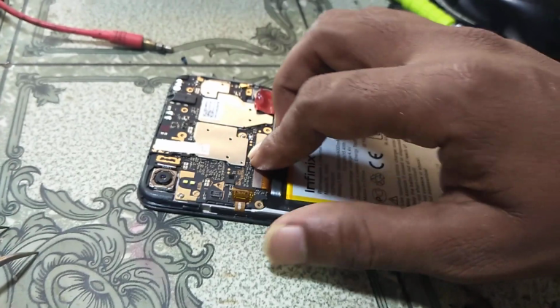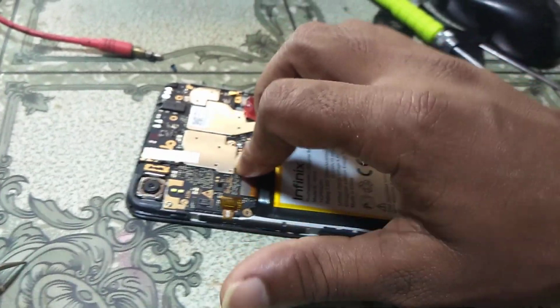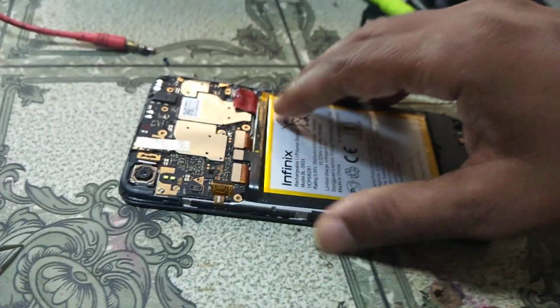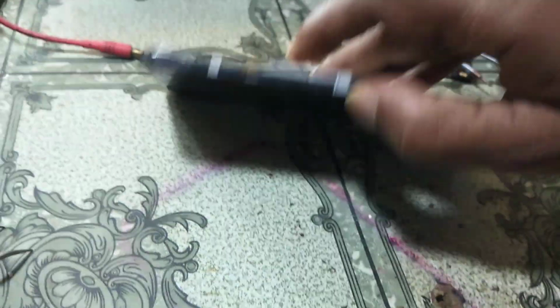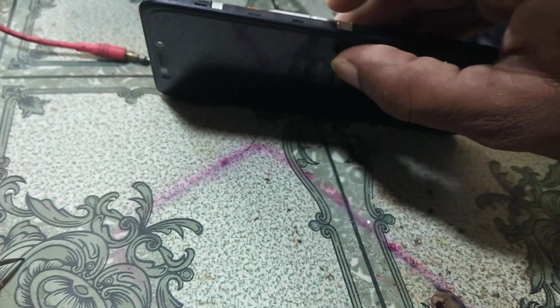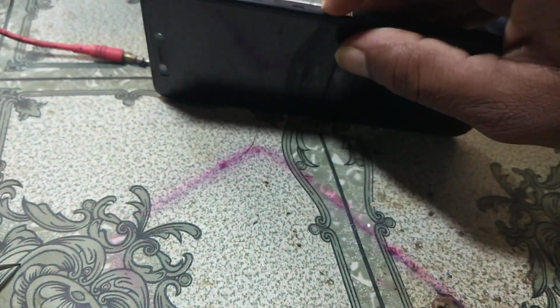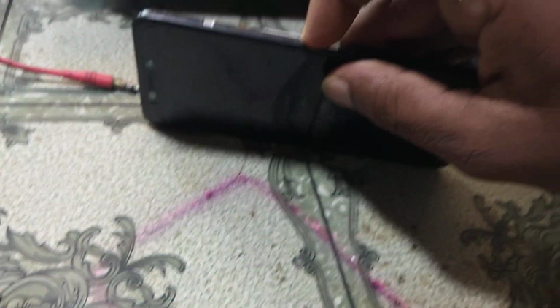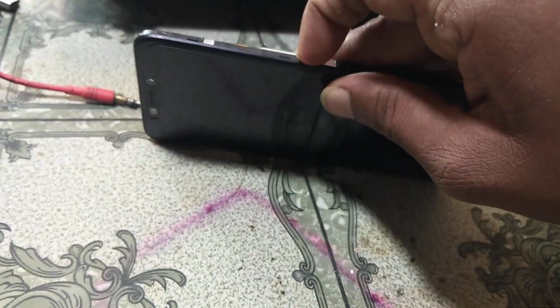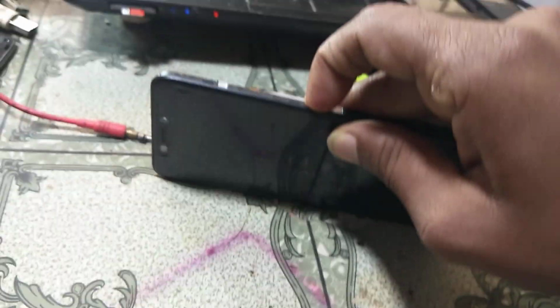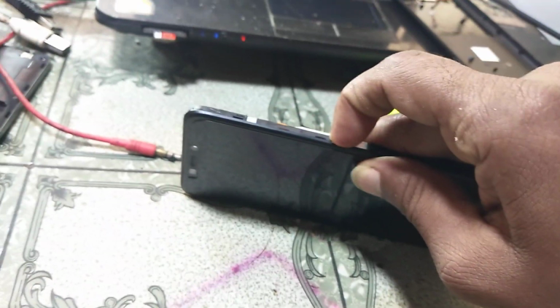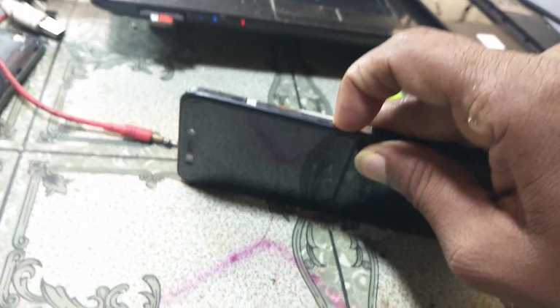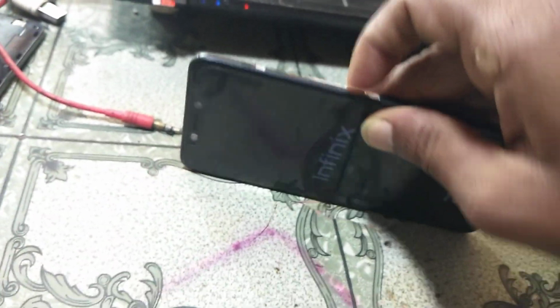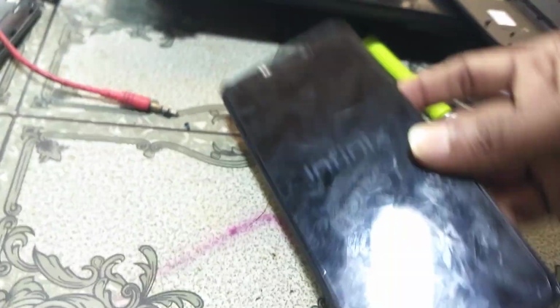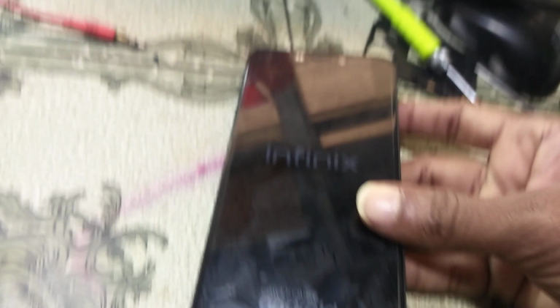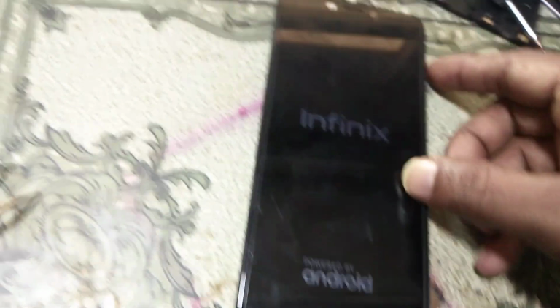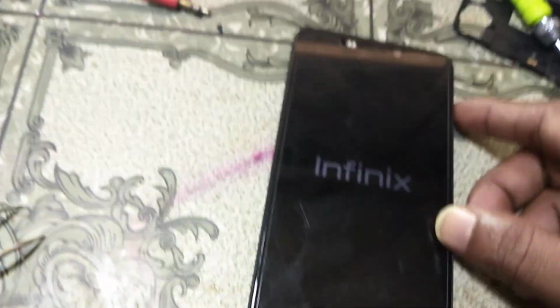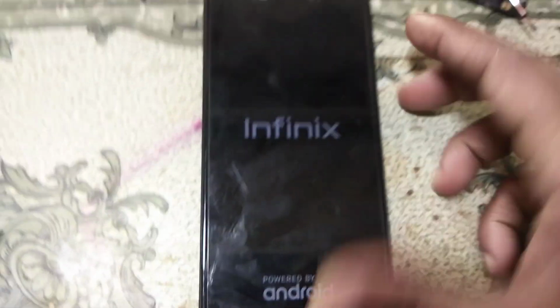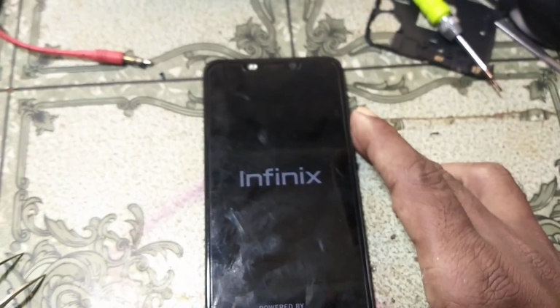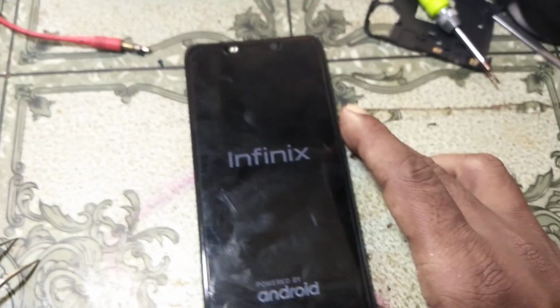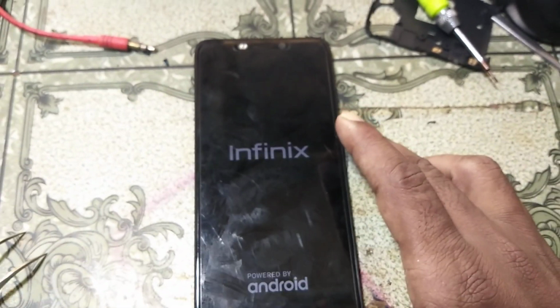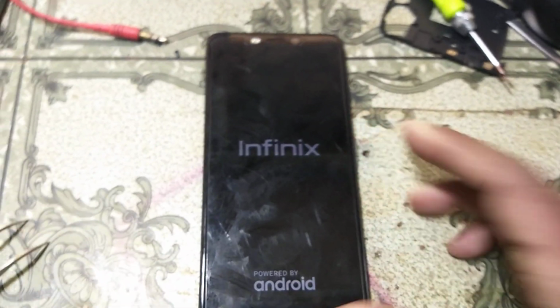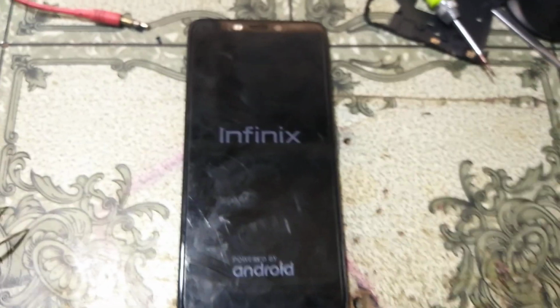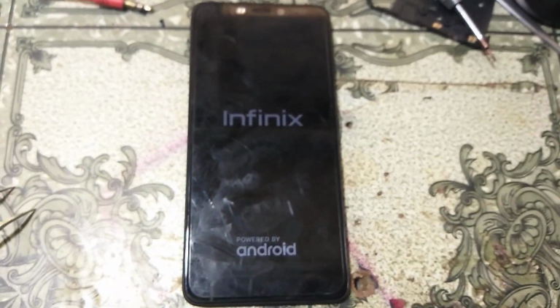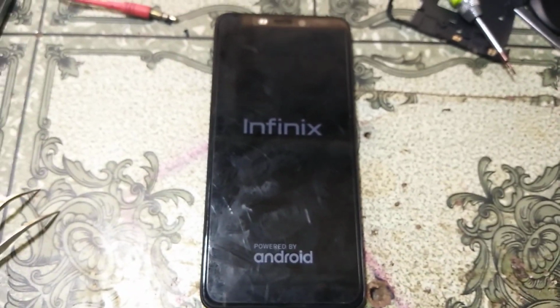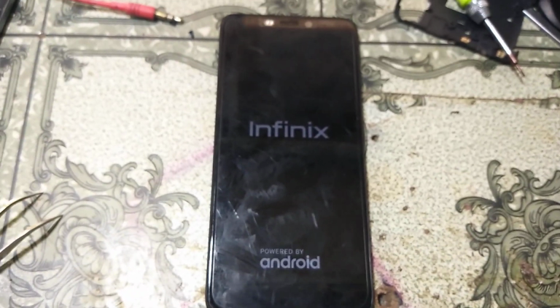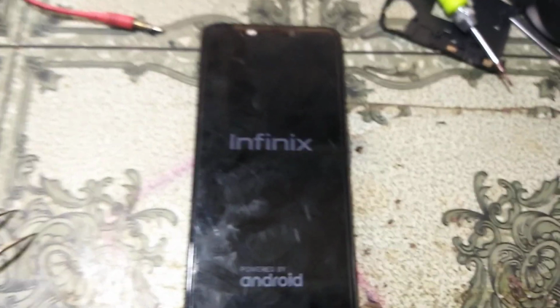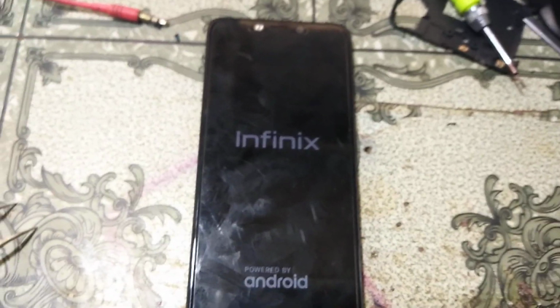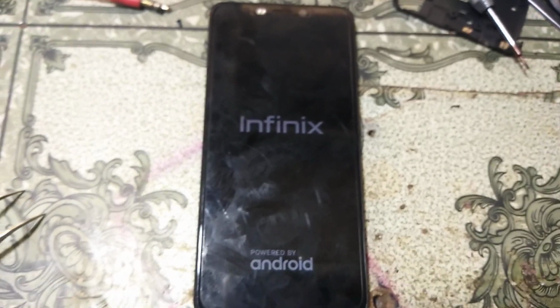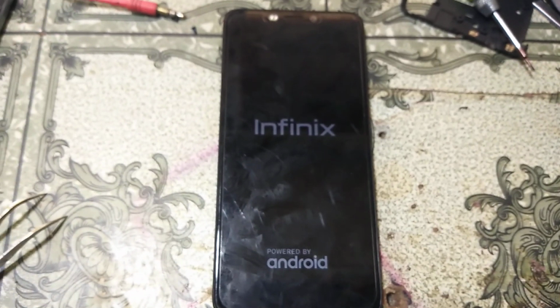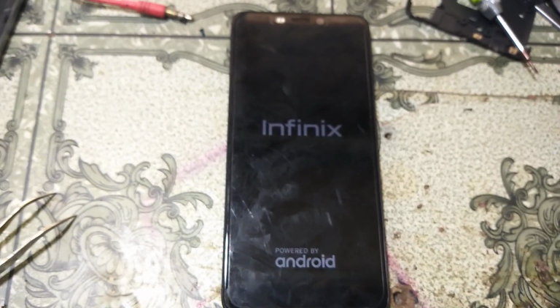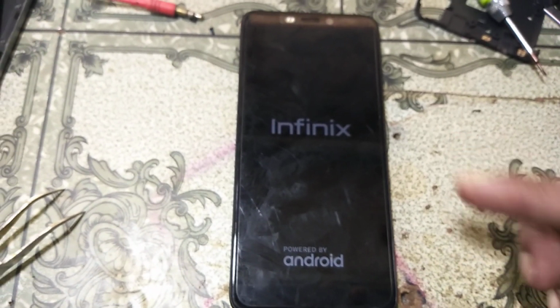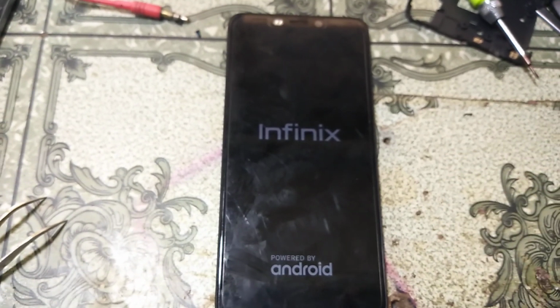Remove the battery and reconnect it again. Simply press the power button and wait until your mobile is registered. It will take some time.